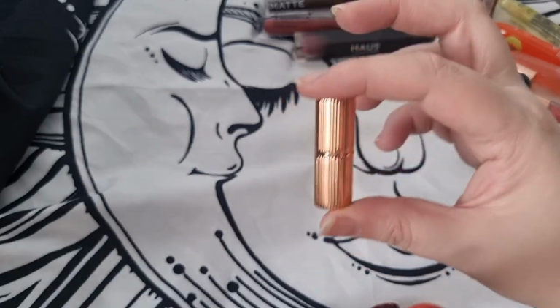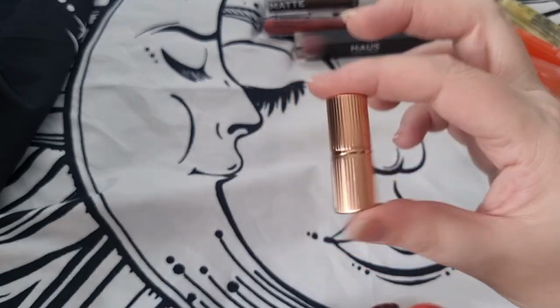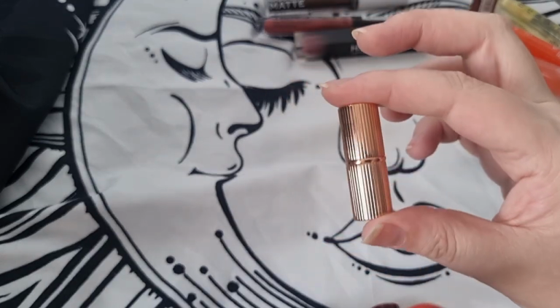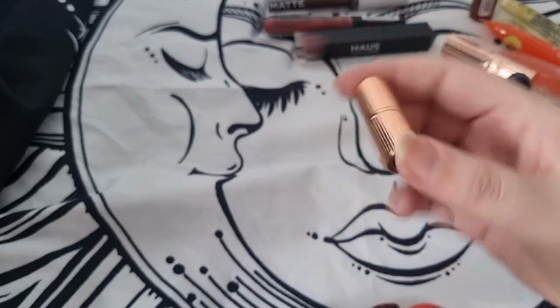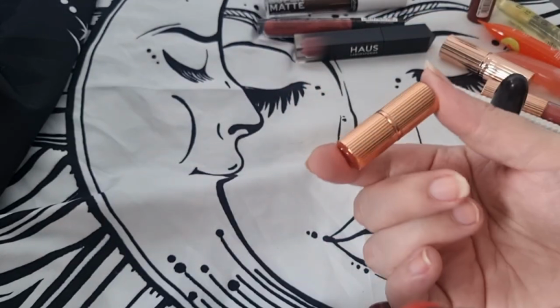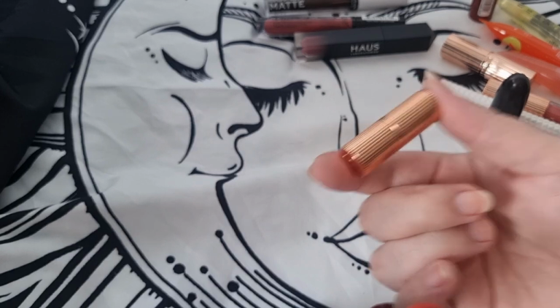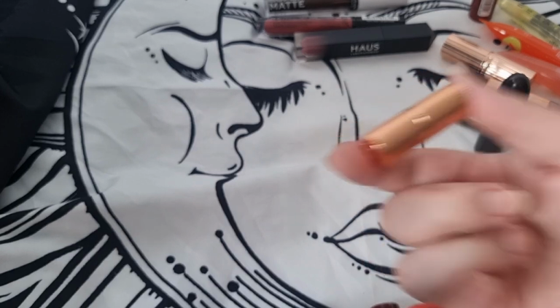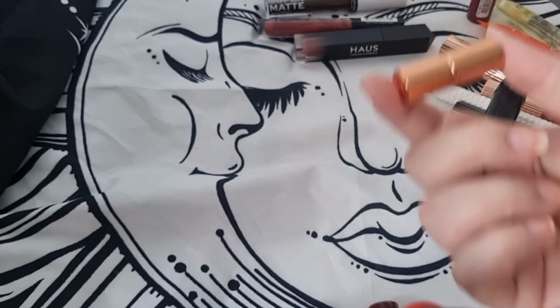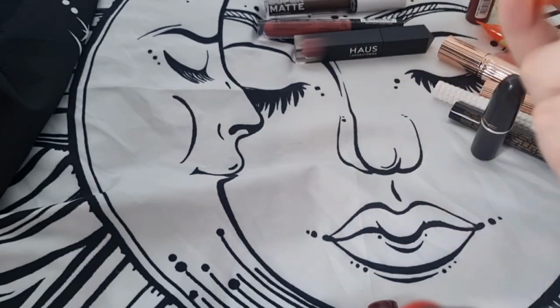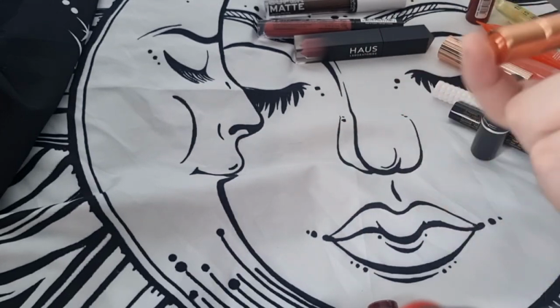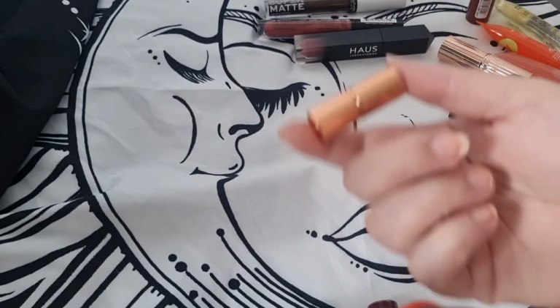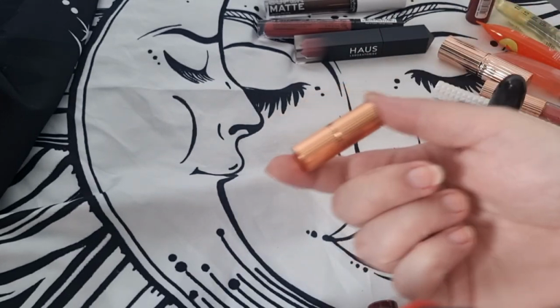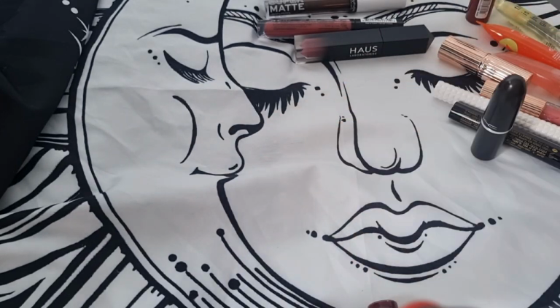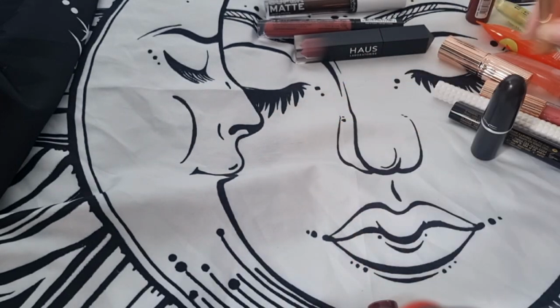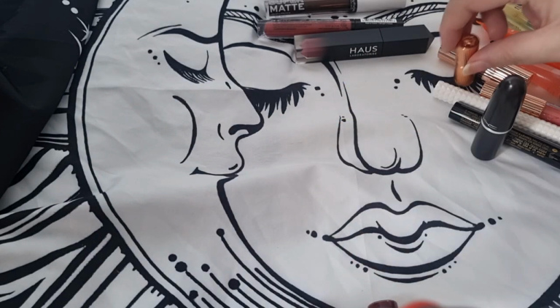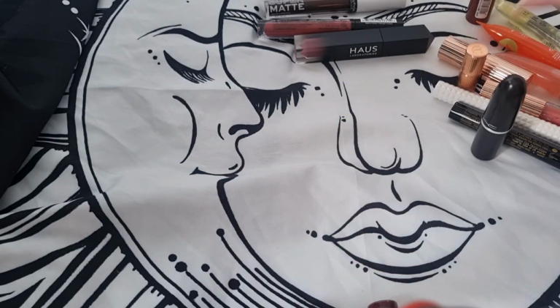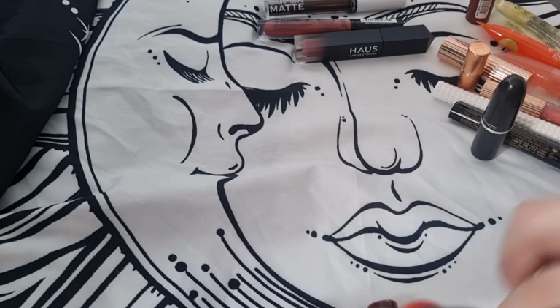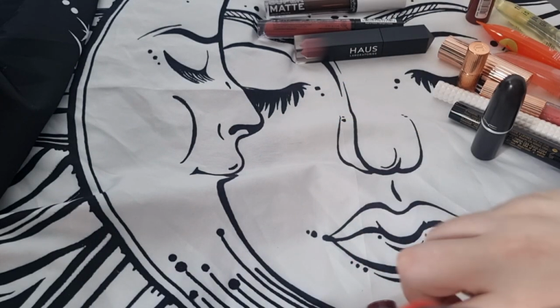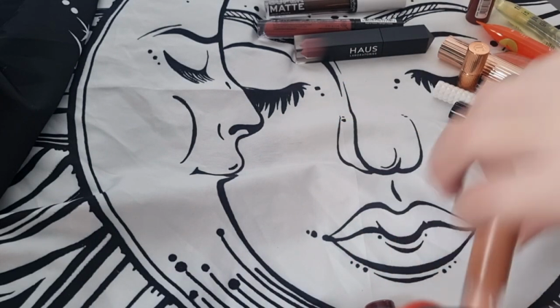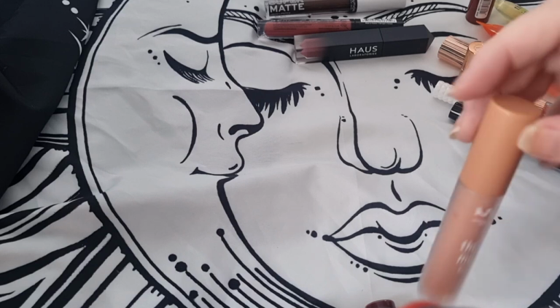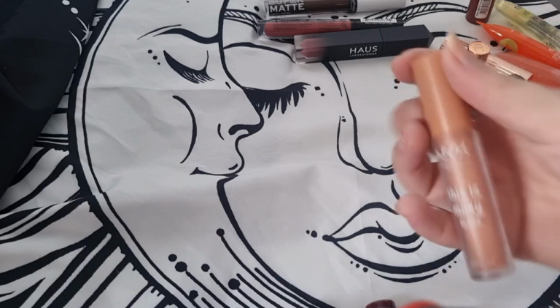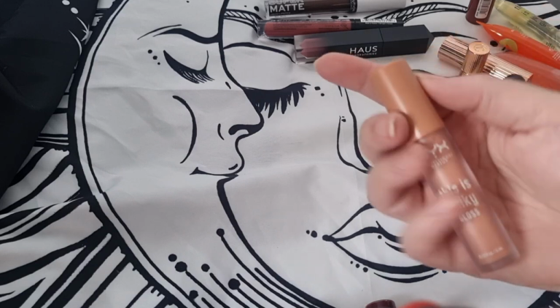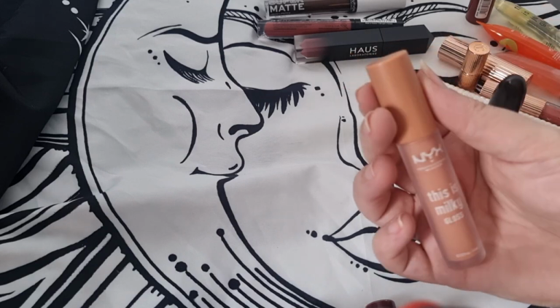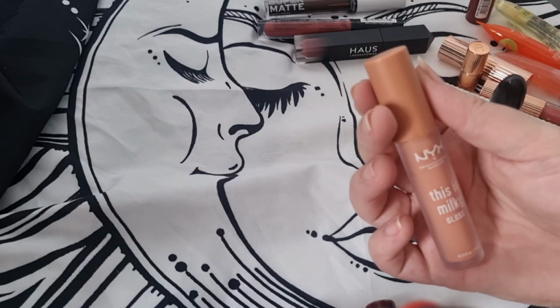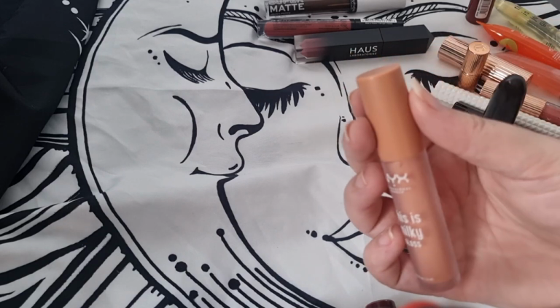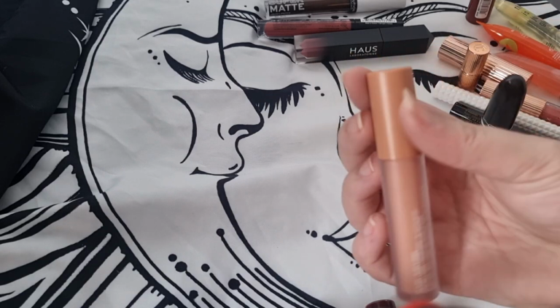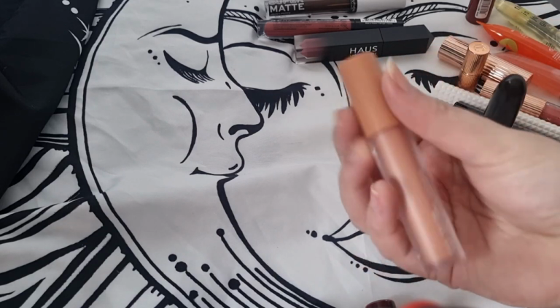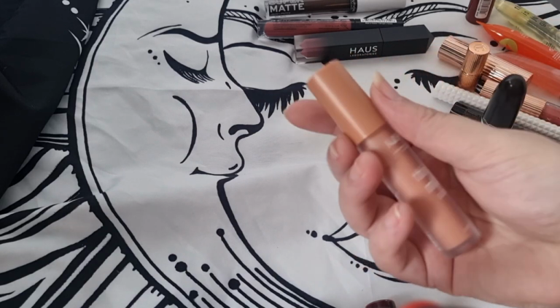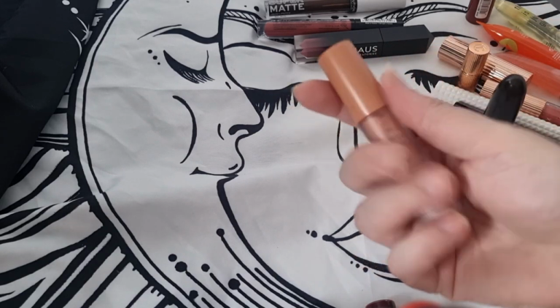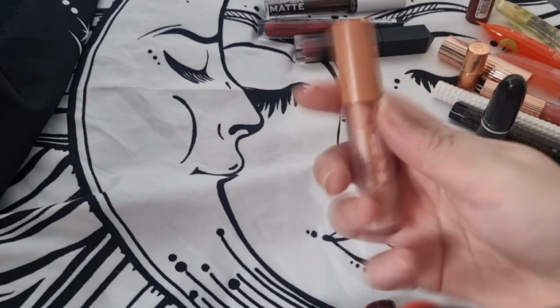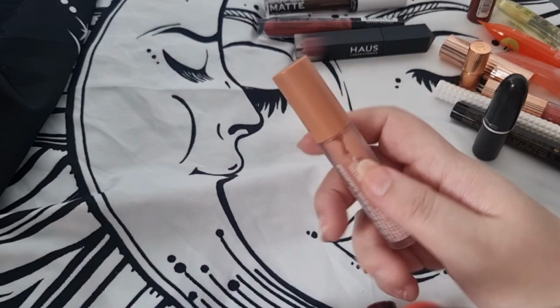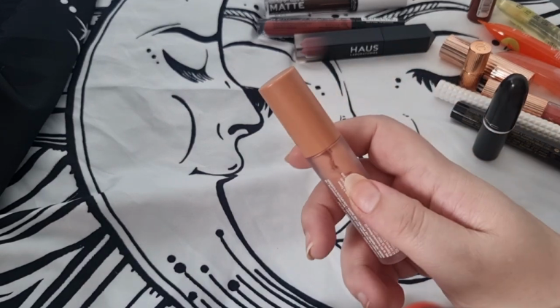I have a very tiny Pillow Talk by Charlotte Tilbury — I'm going to keep this one, obviously, because it's Pillow Talk. Then I have a Milky Gloss — I'm going to get rid of this because it's starting to separate.